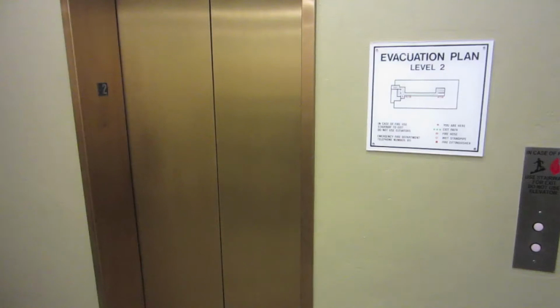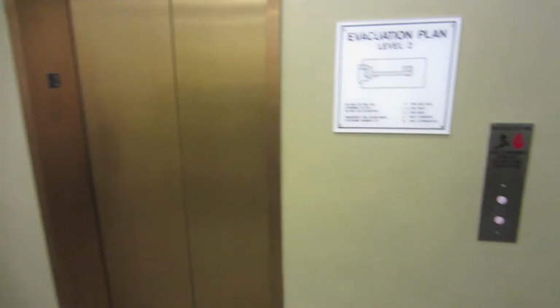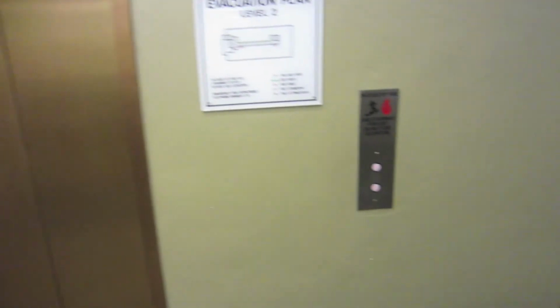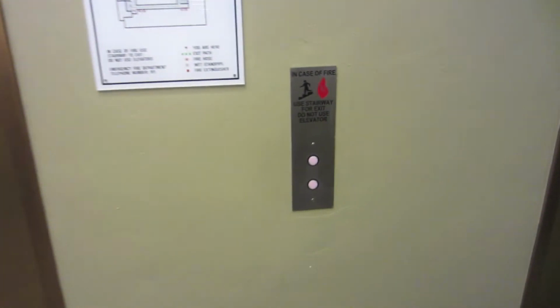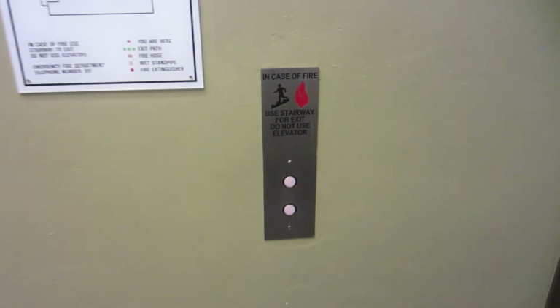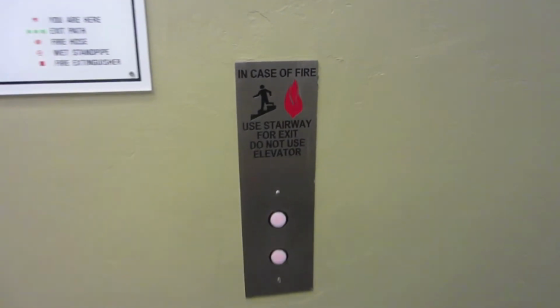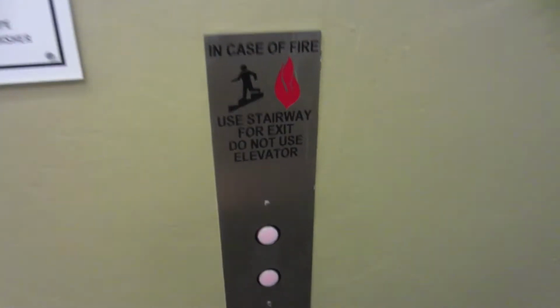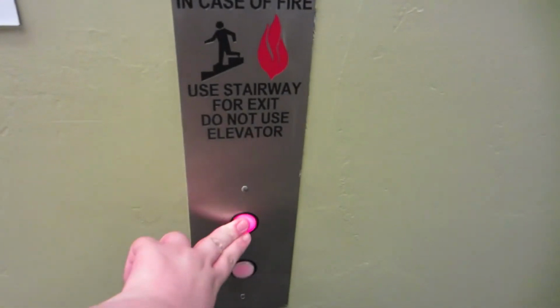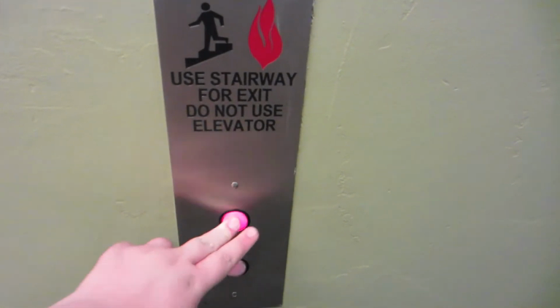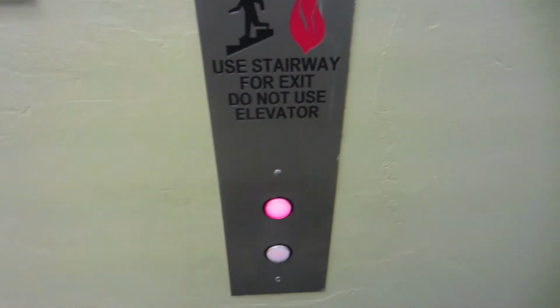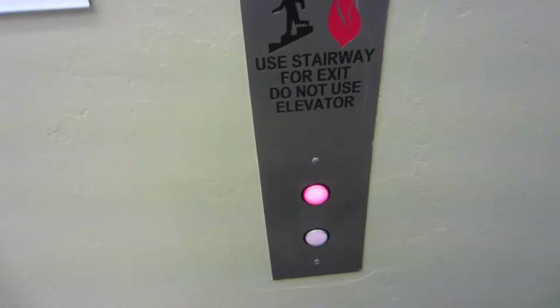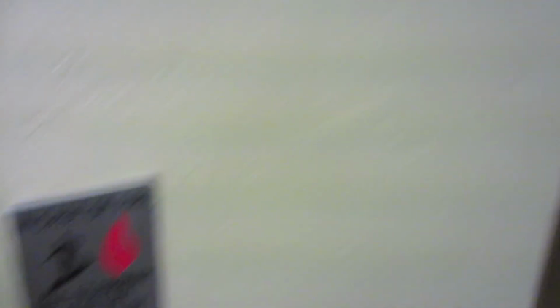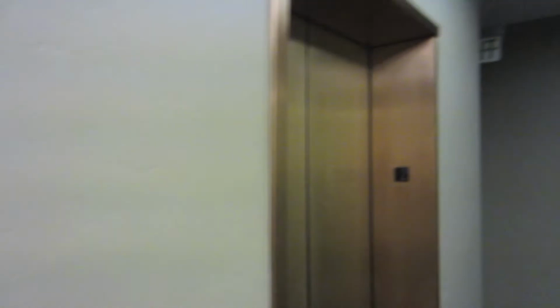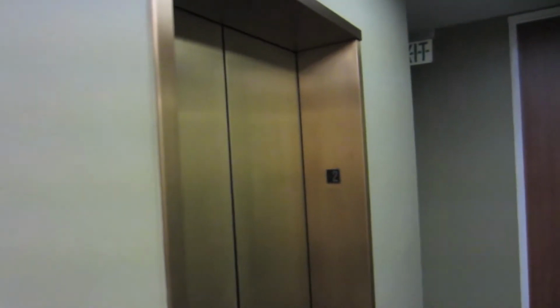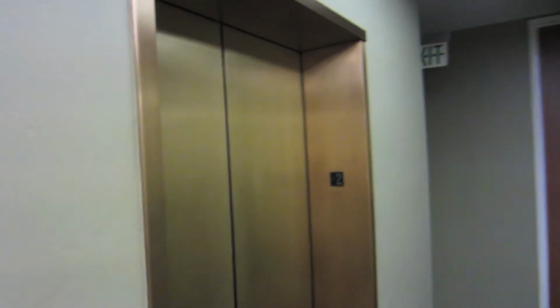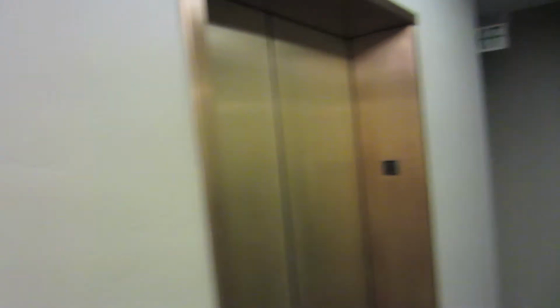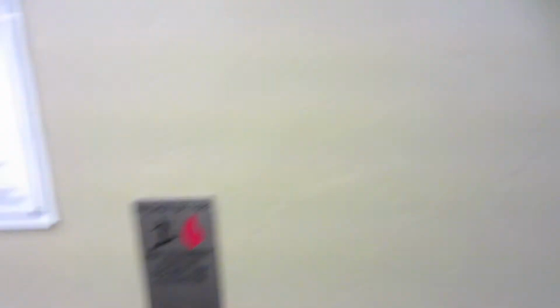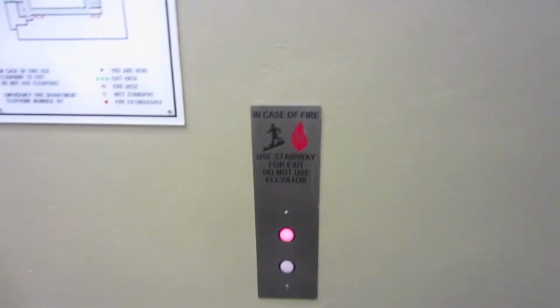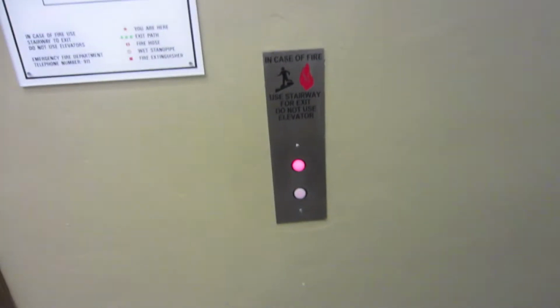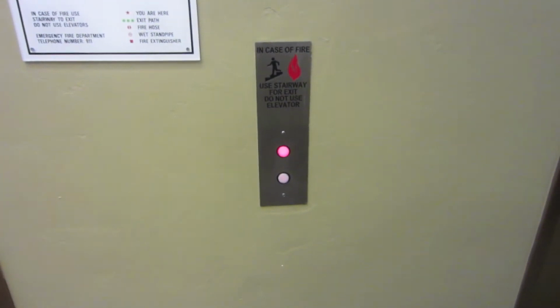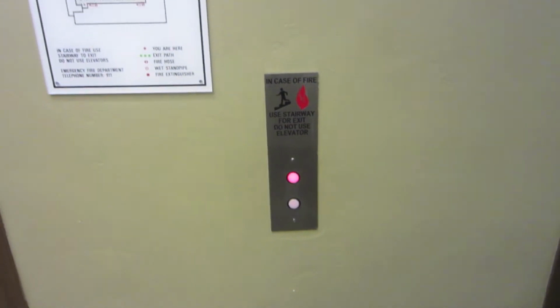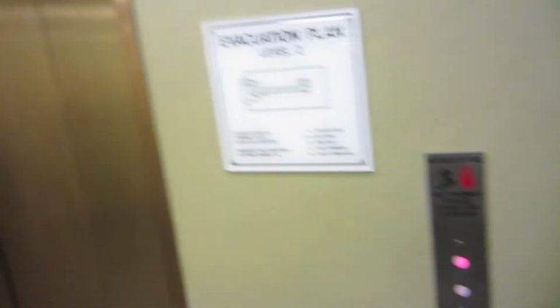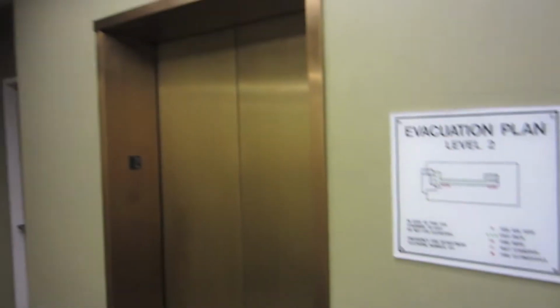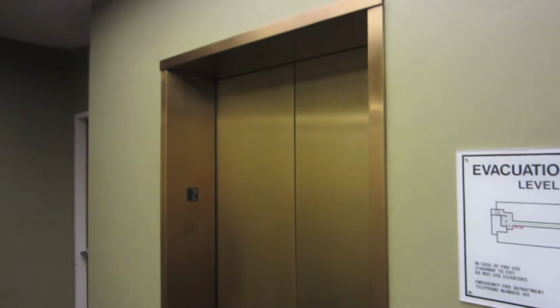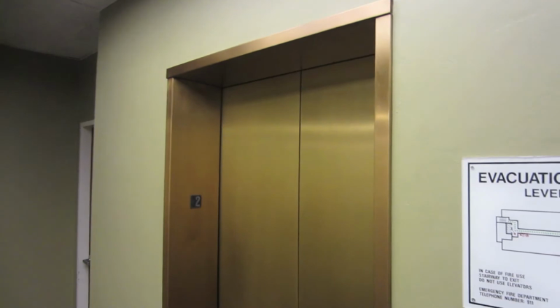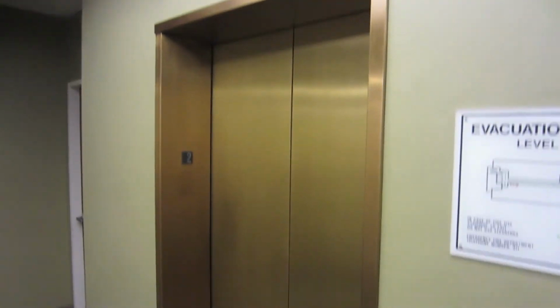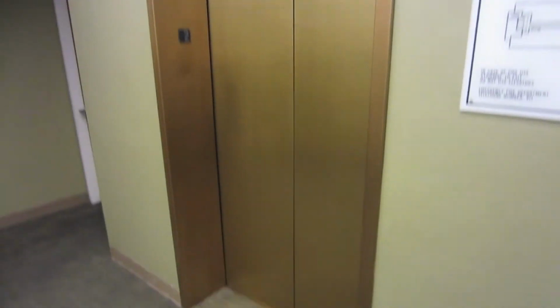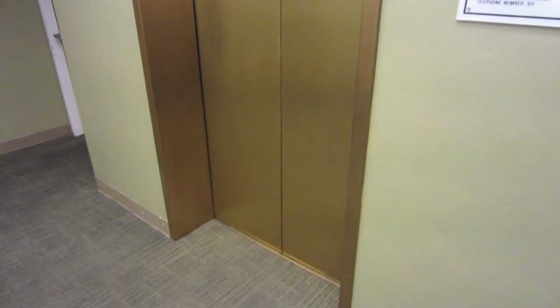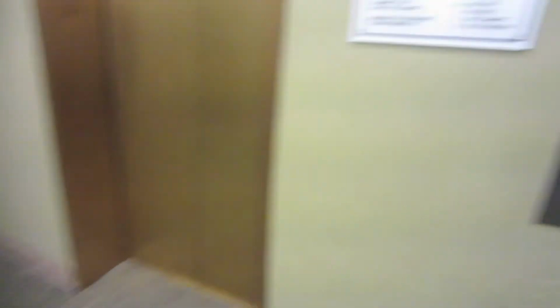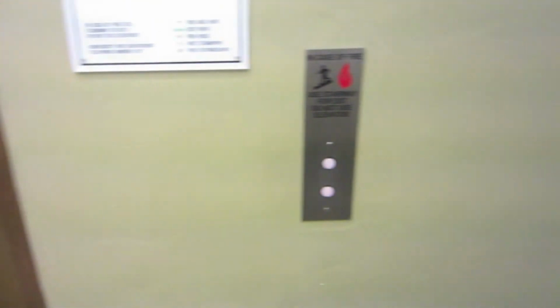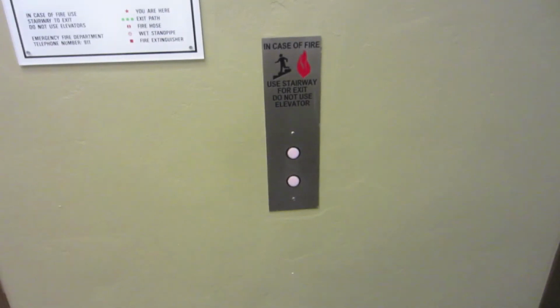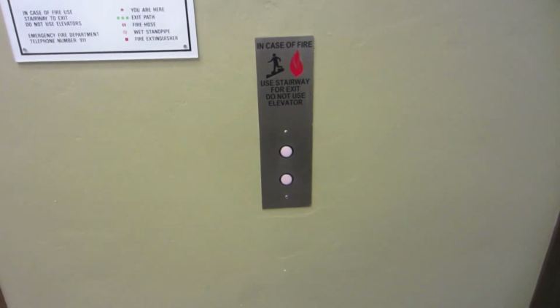These are the elevators here at the Wells Fargo building in San Bernardino. These are Dover, I believe. There is a lot of blue in the shaftway.